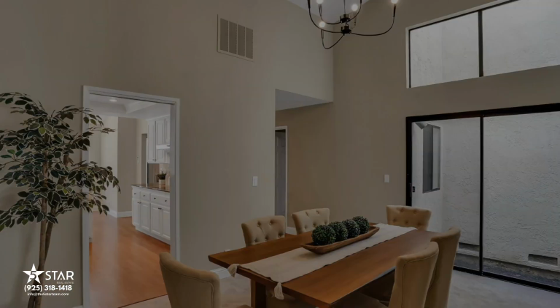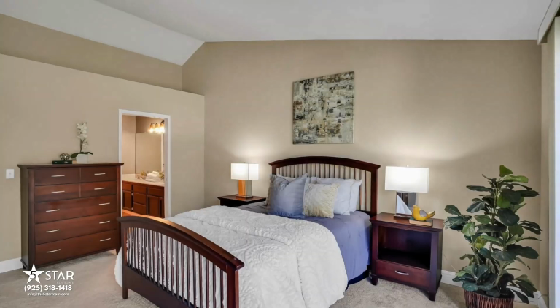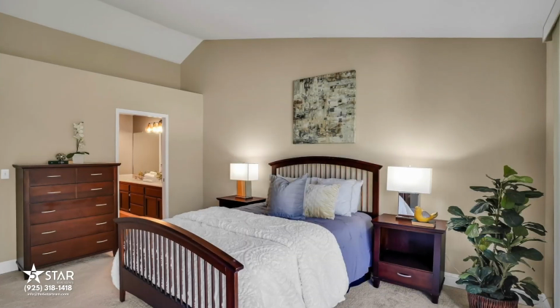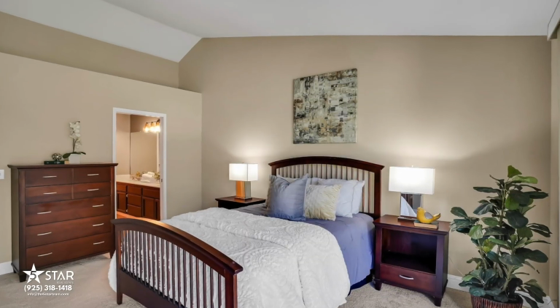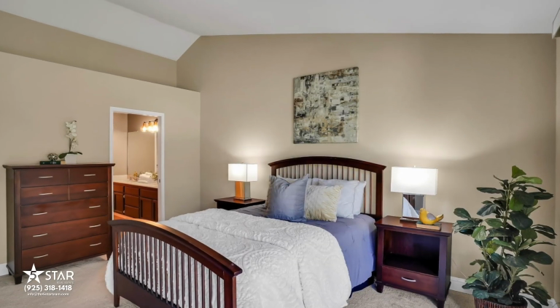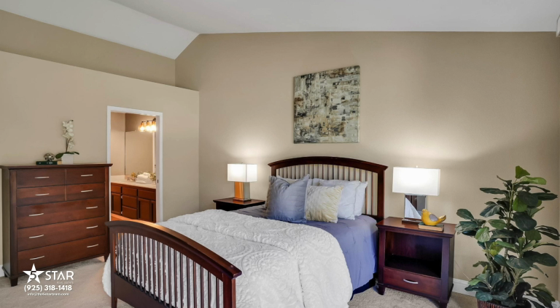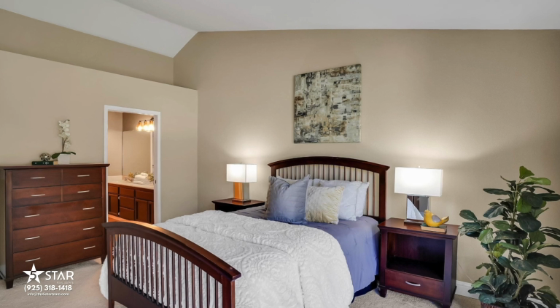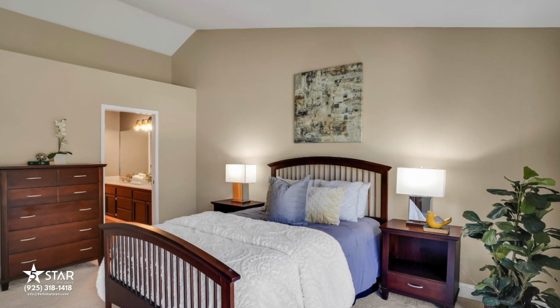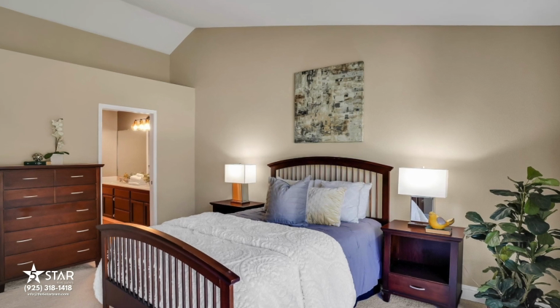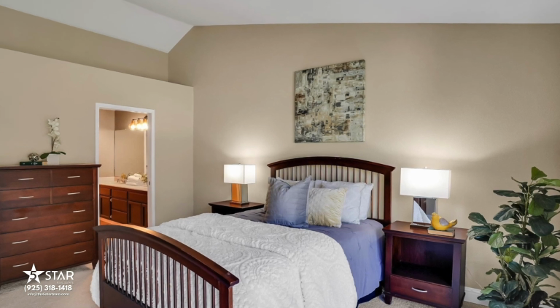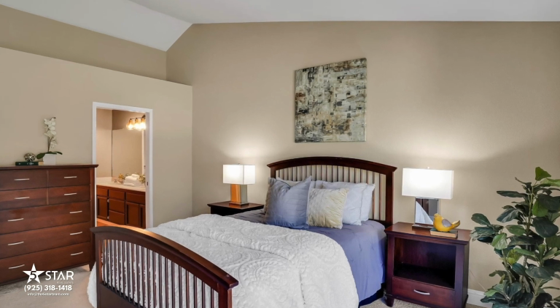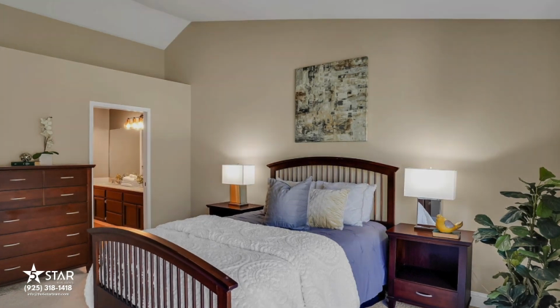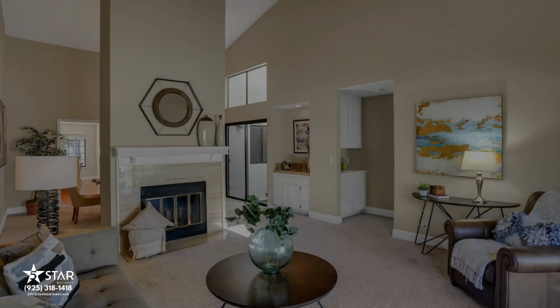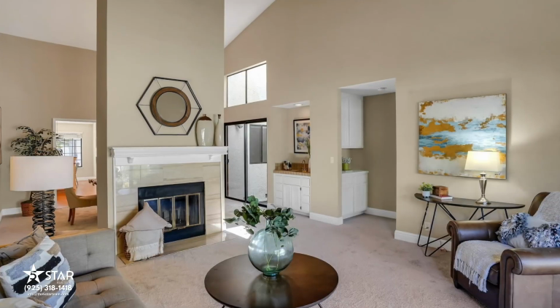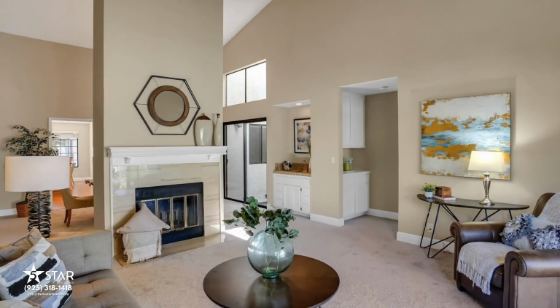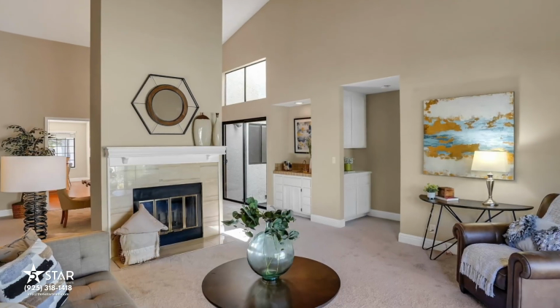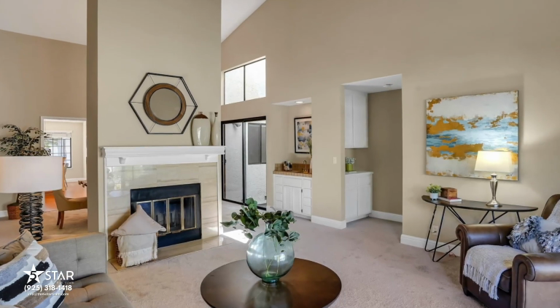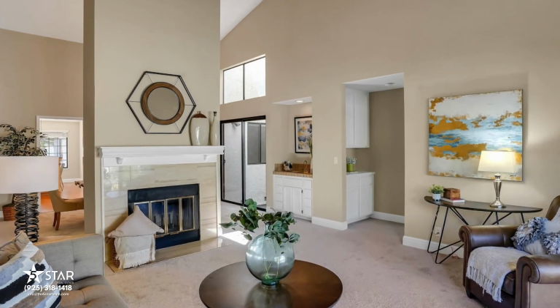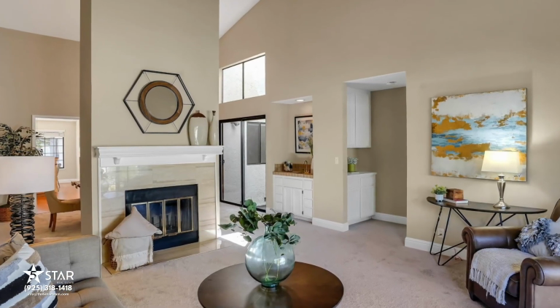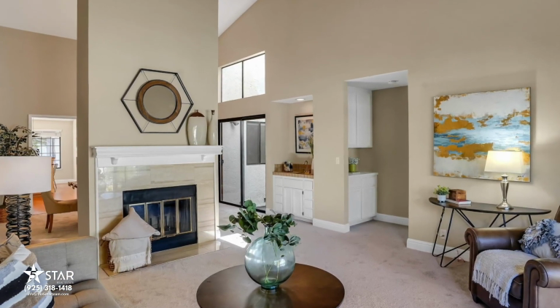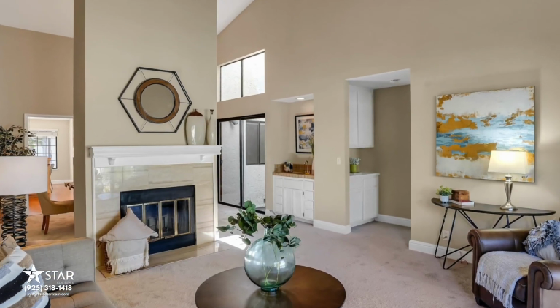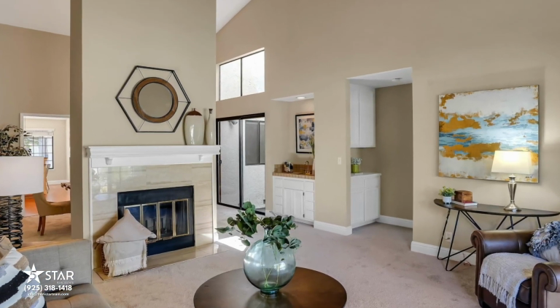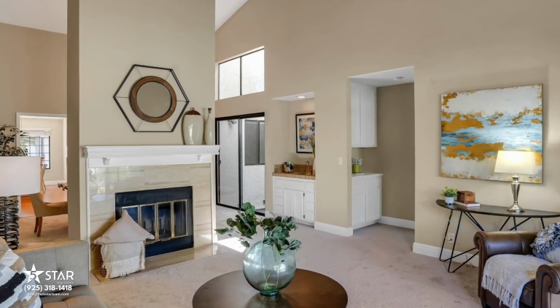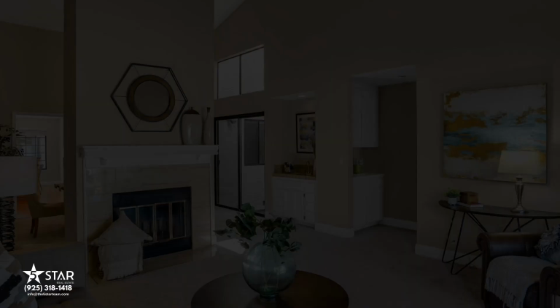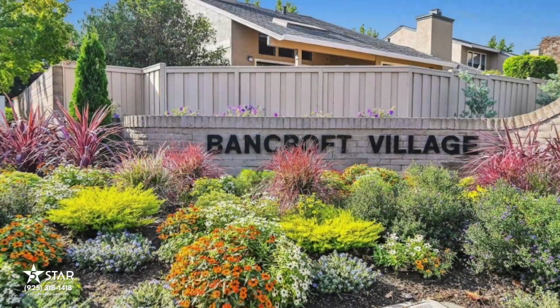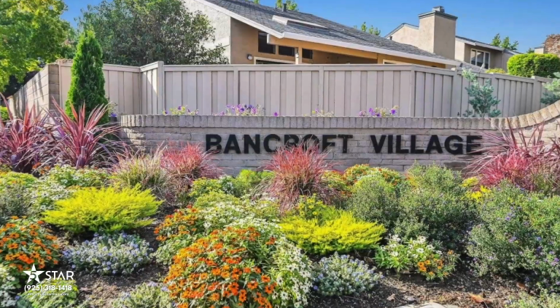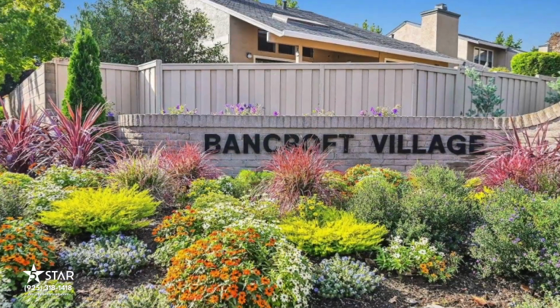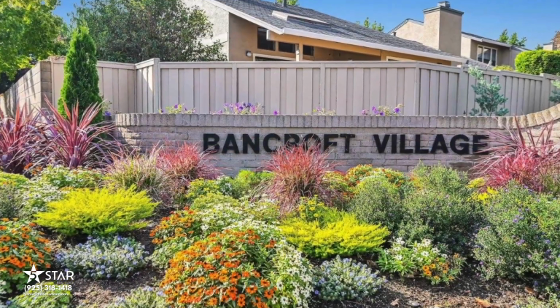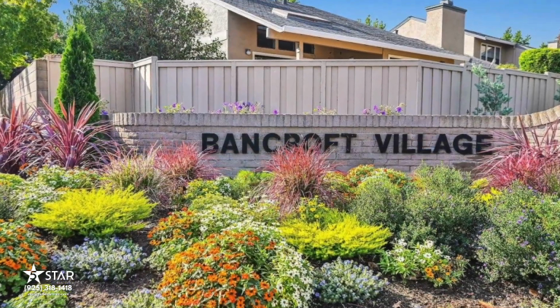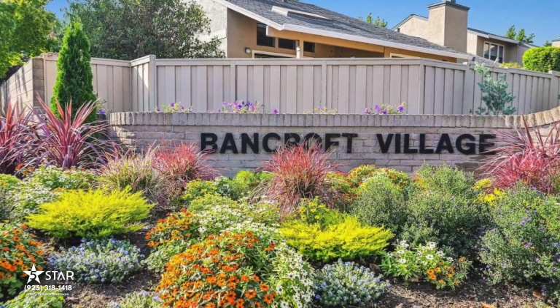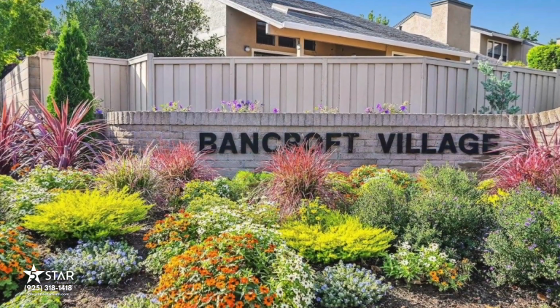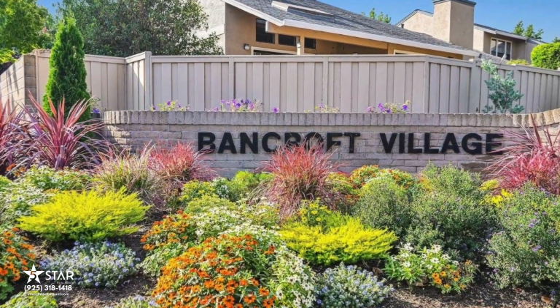It's two bedrooms, three bedrooms — about 1,600 square feet is probably about the average. And the nice thing about Bancroft Village is the location.